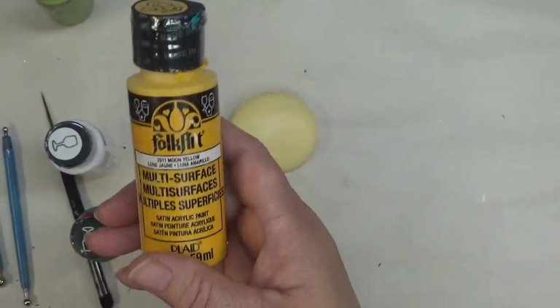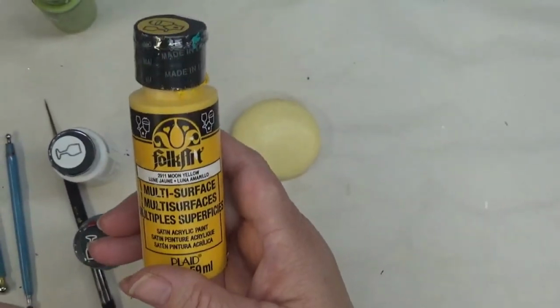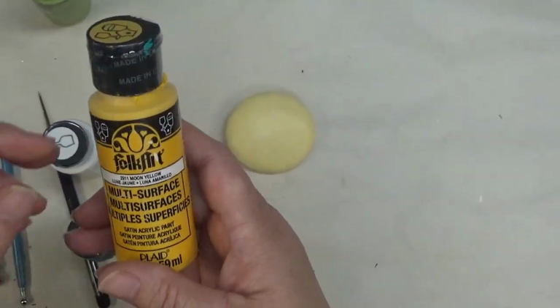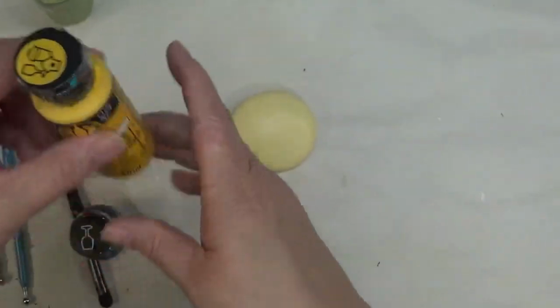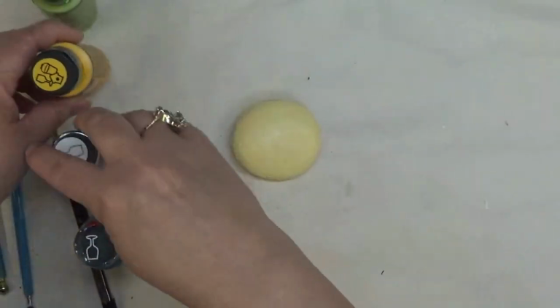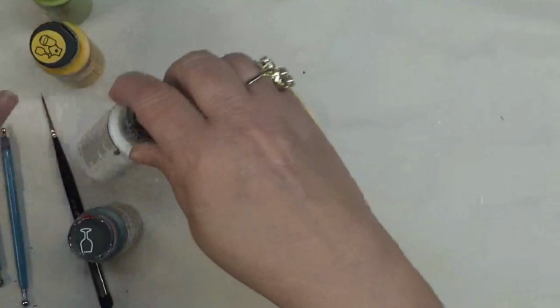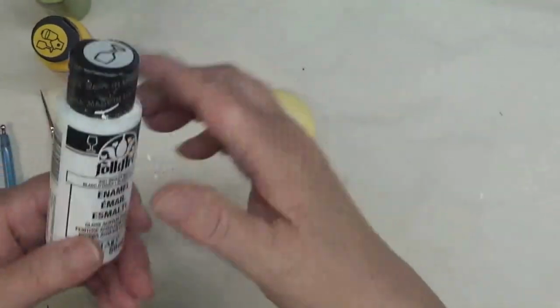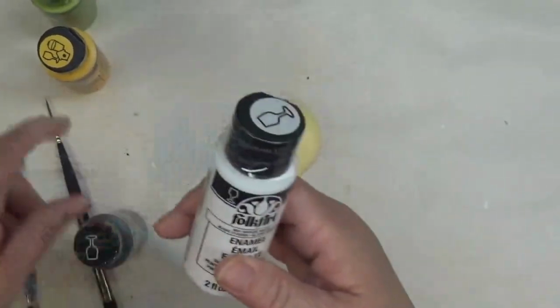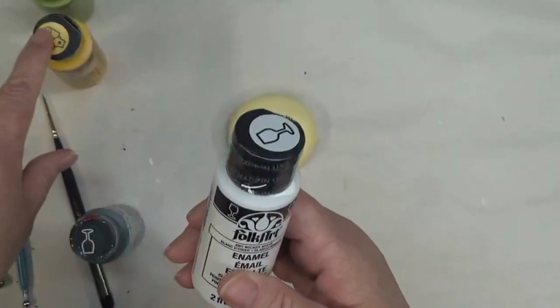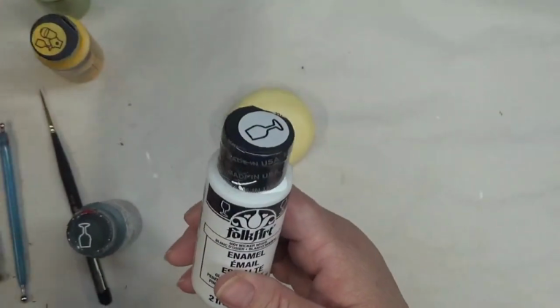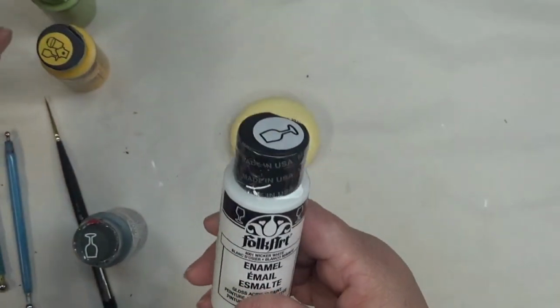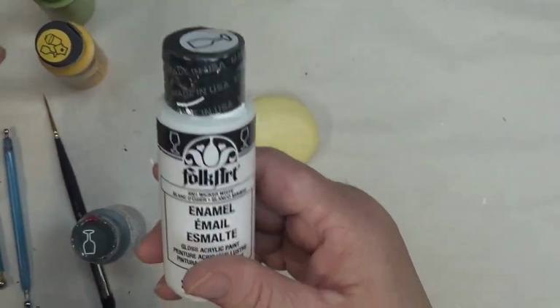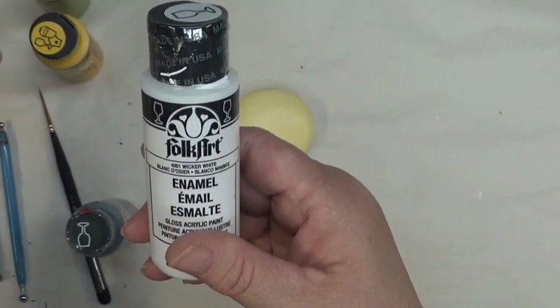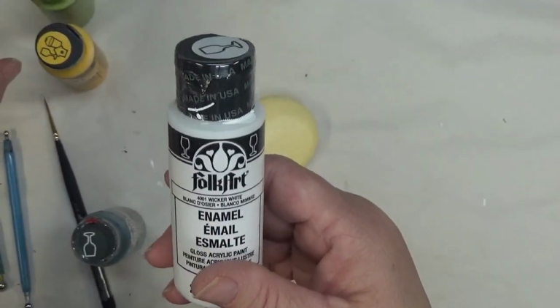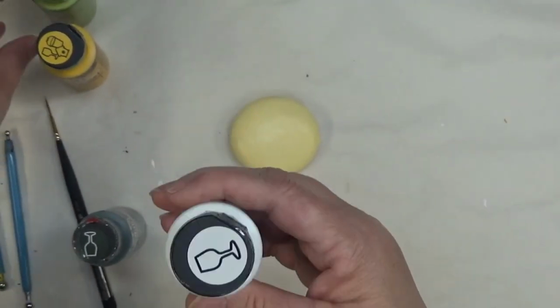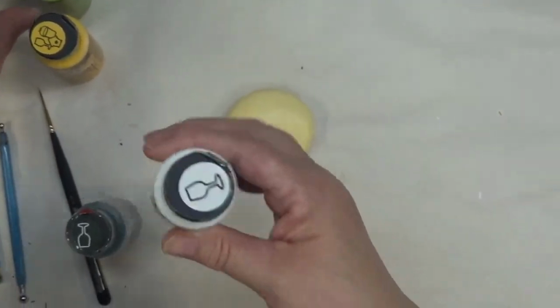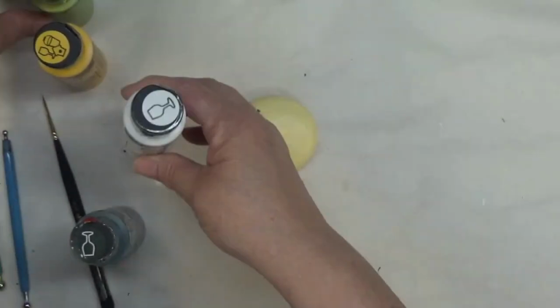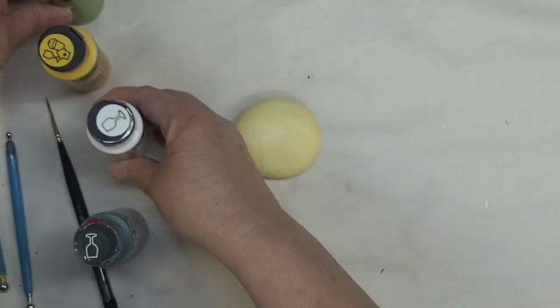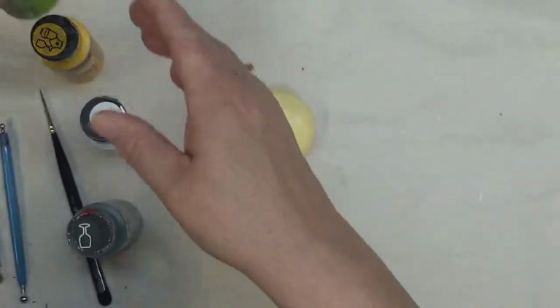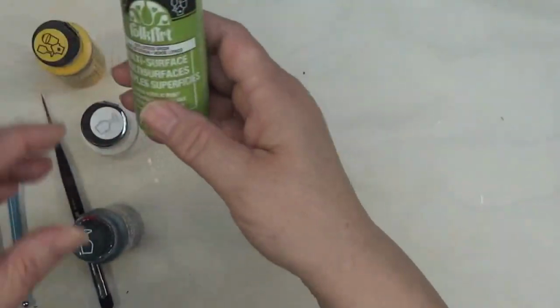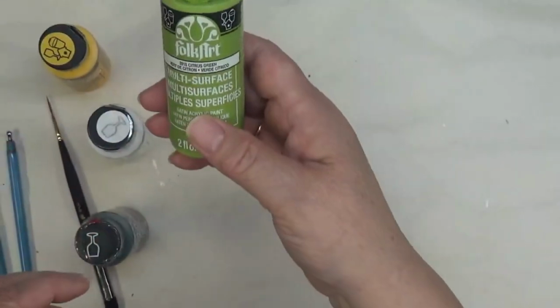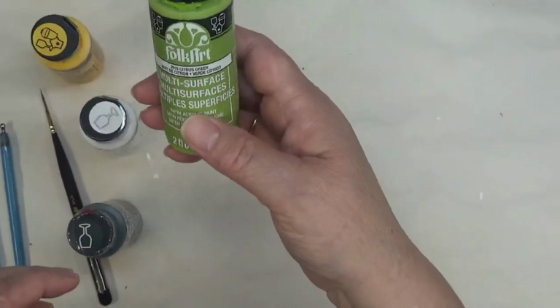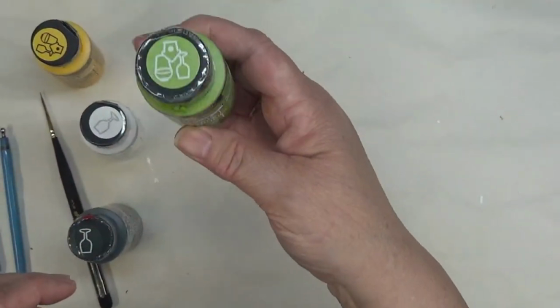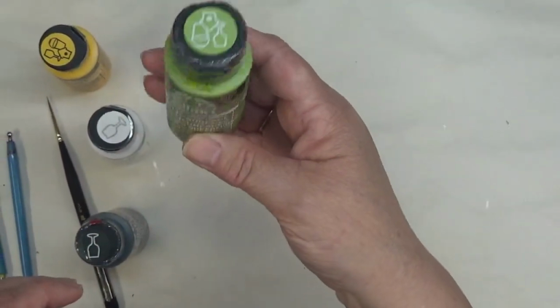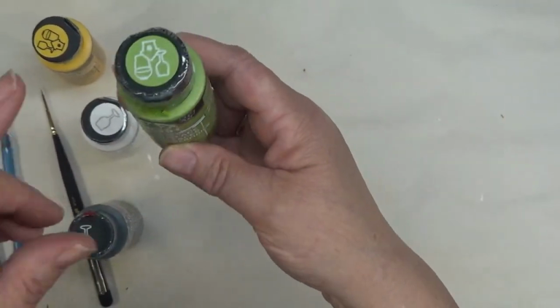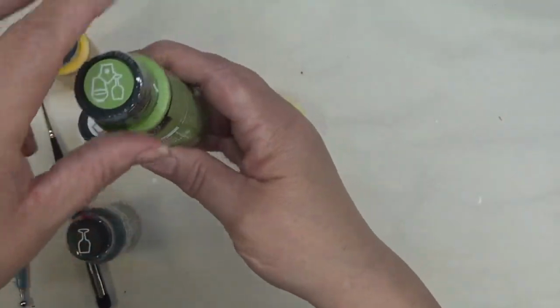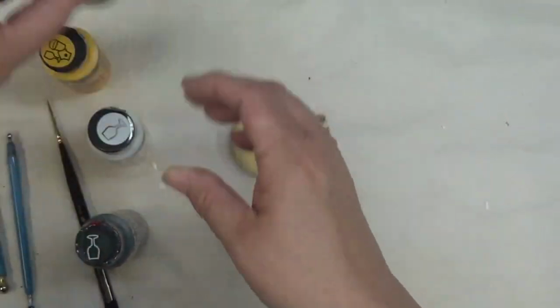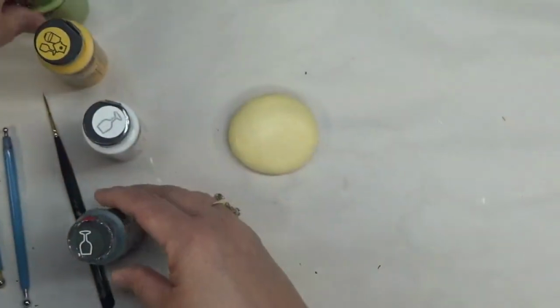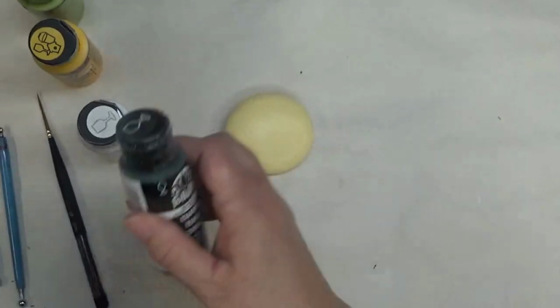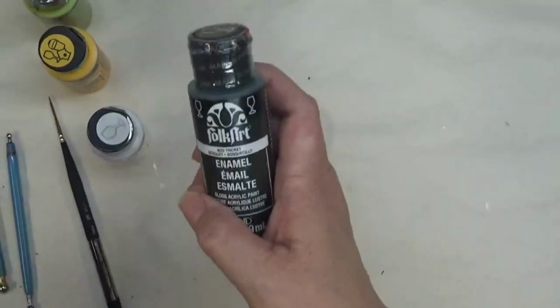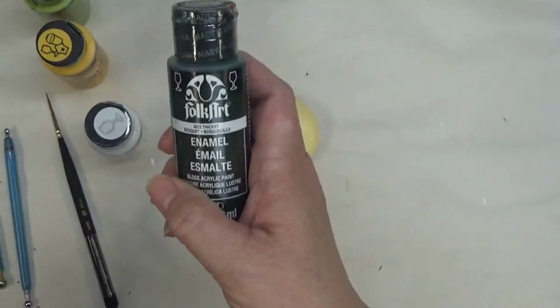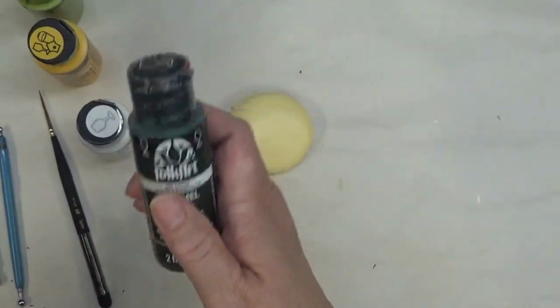Once again I'll be using moon yellow, and that is a multi-surface wicker white — Folk Art enamel — Folk Art citrus green, which is multi-surface, and thicket.